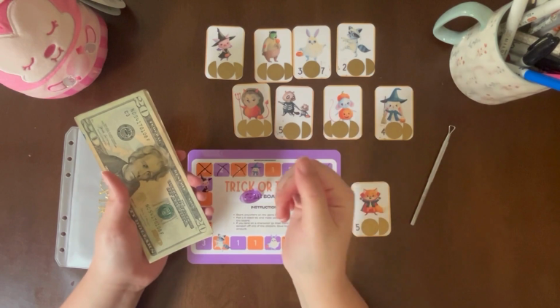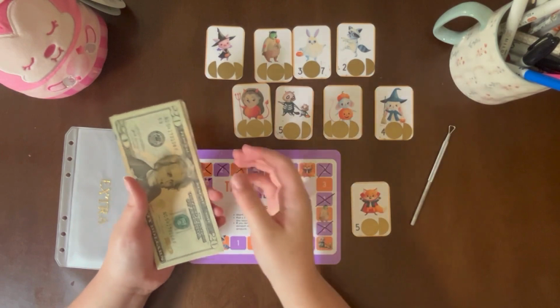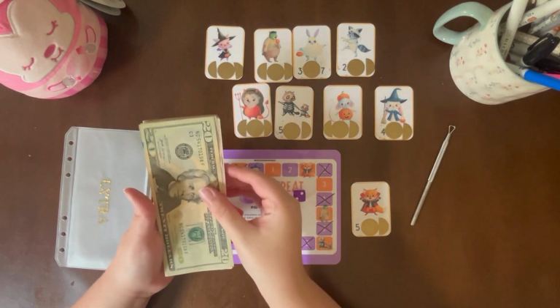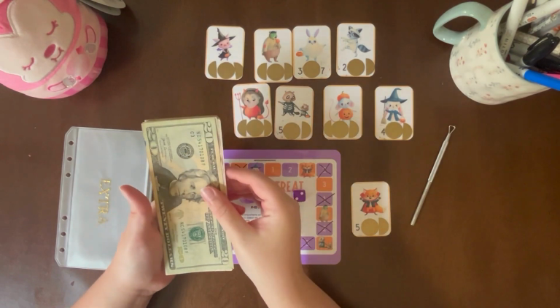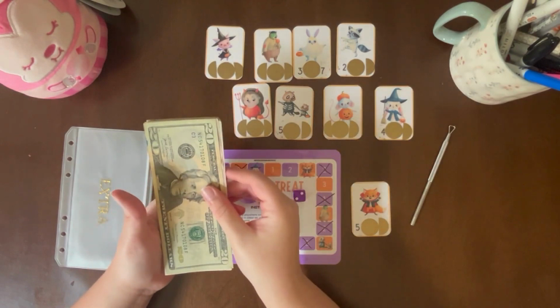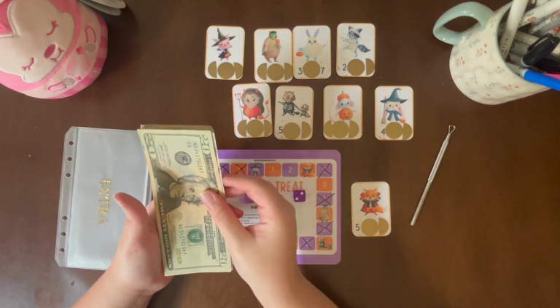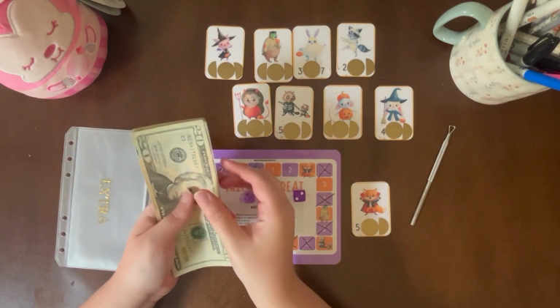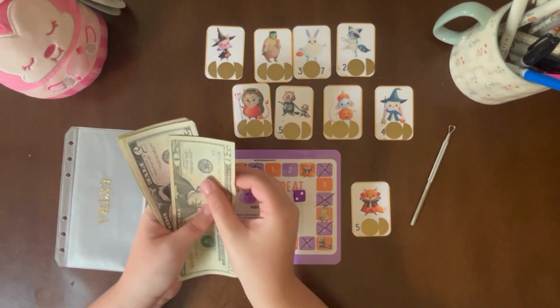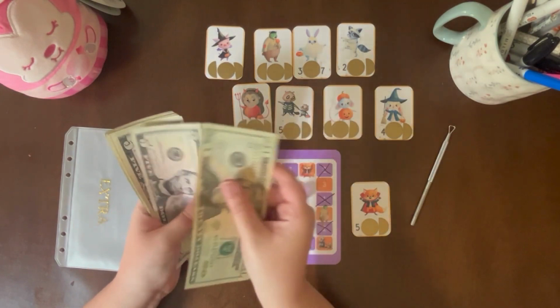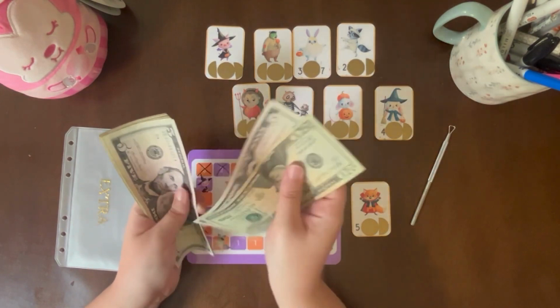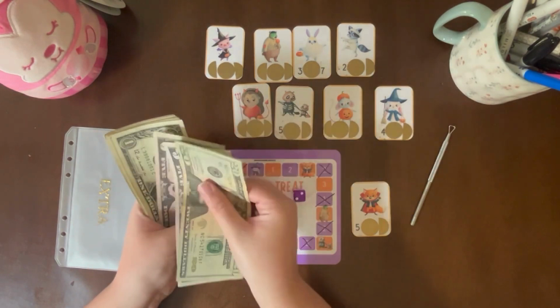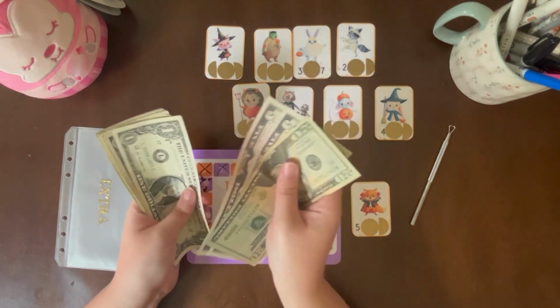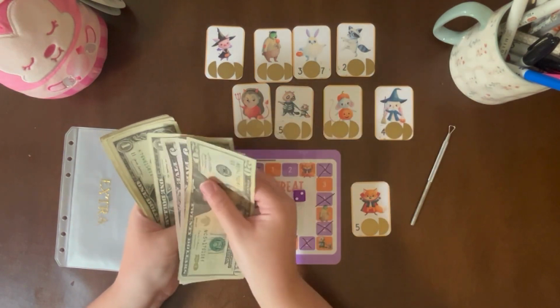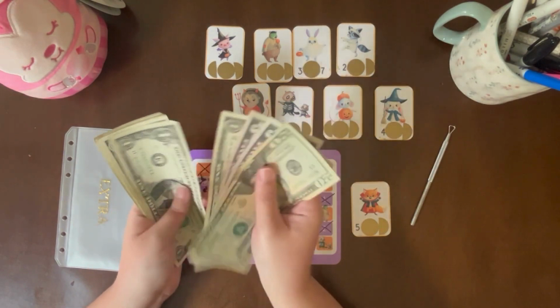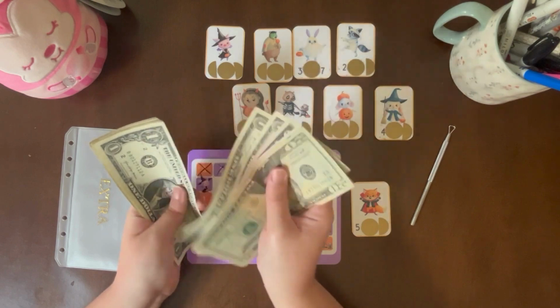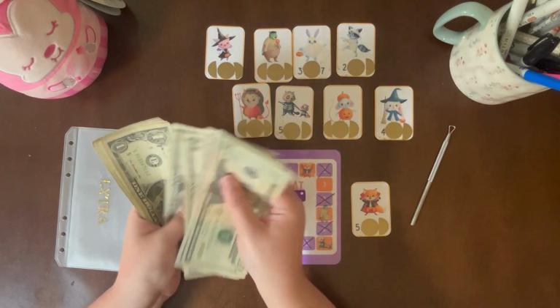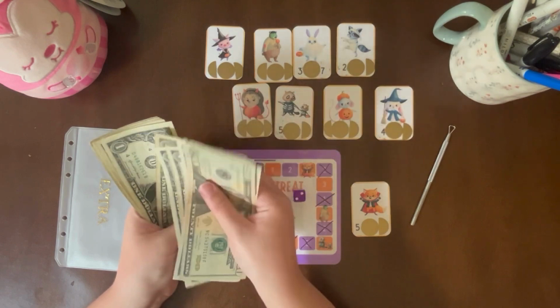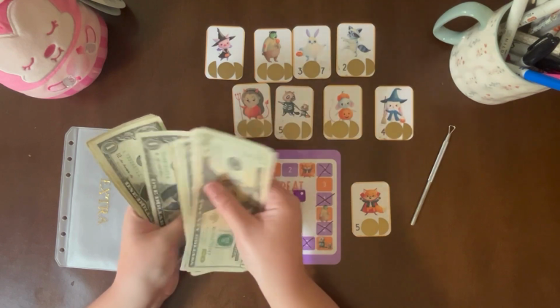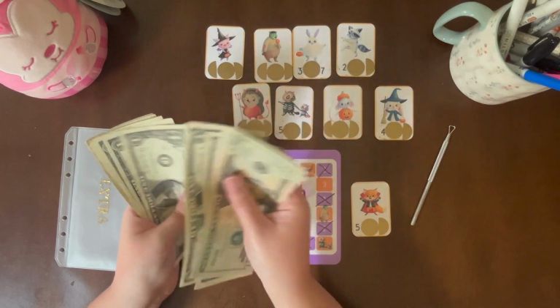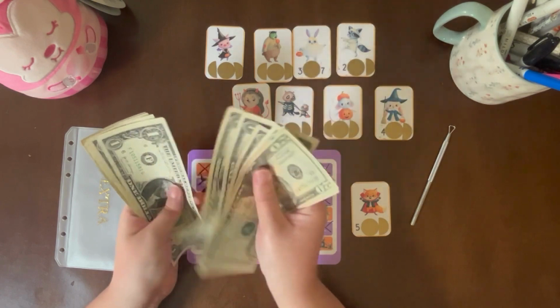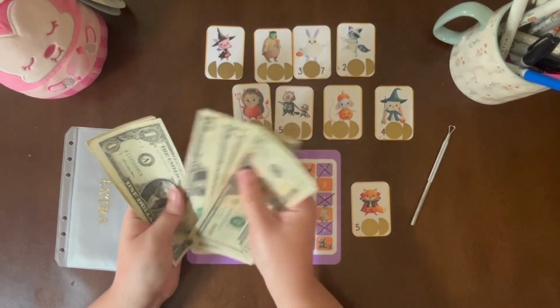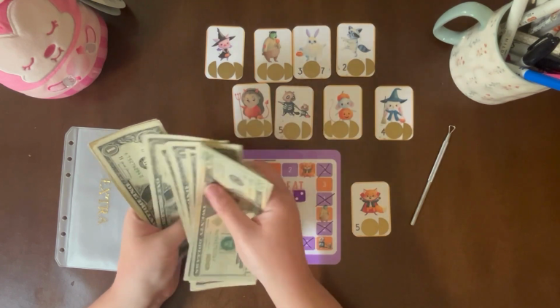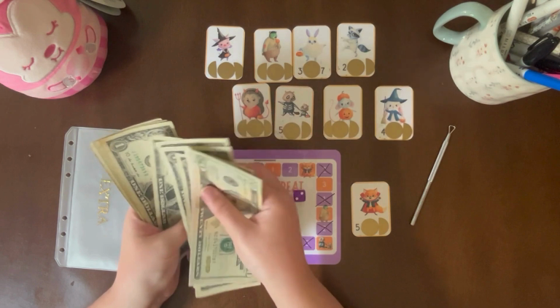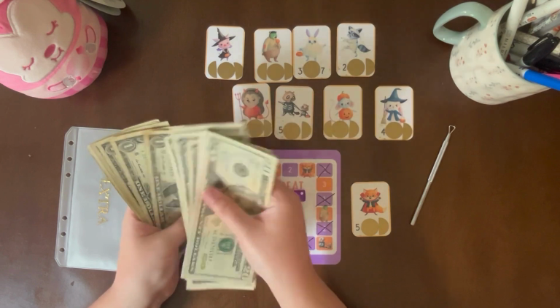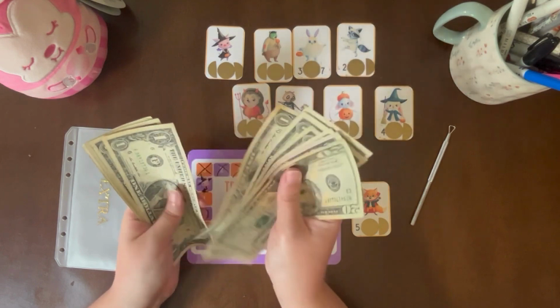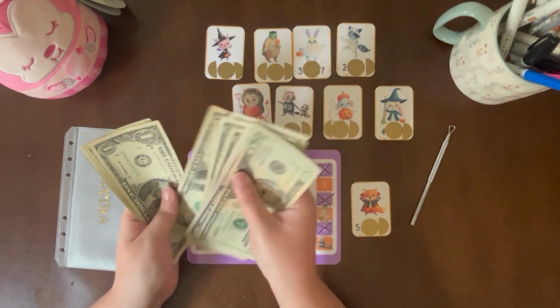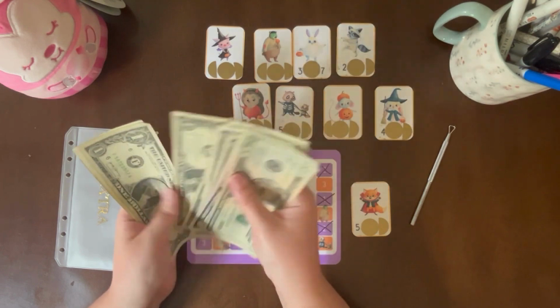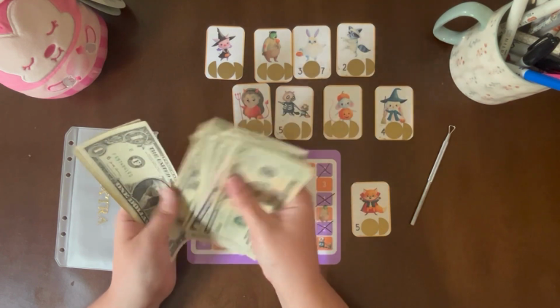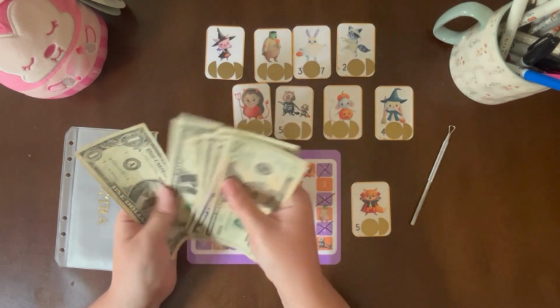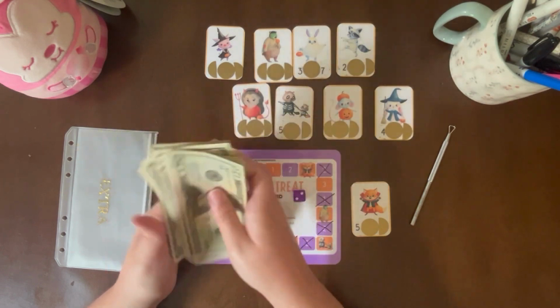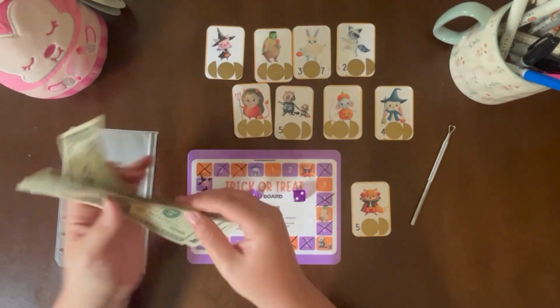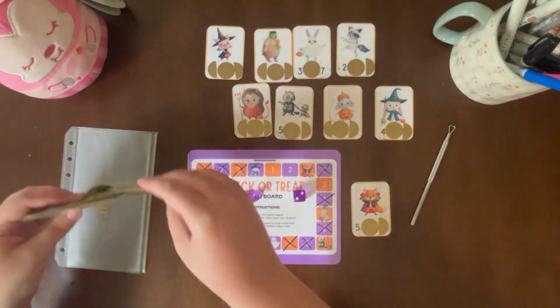Okay, let's count how much I have saved so far. We have $25.30 — 1, 2, 3, 4, 5, 6, 7, 8, 9, 40. 1, 2, 3, 4, 5. $45.